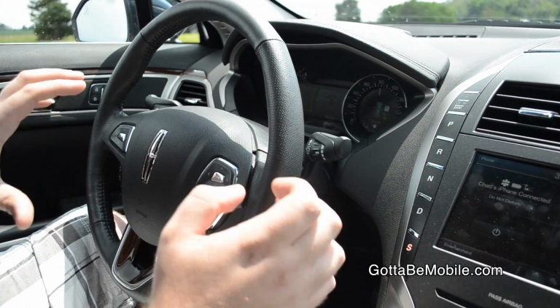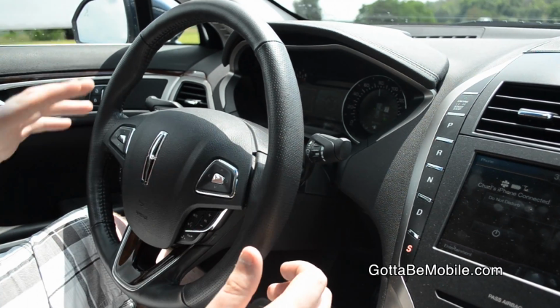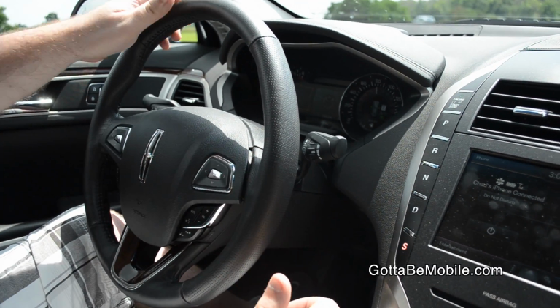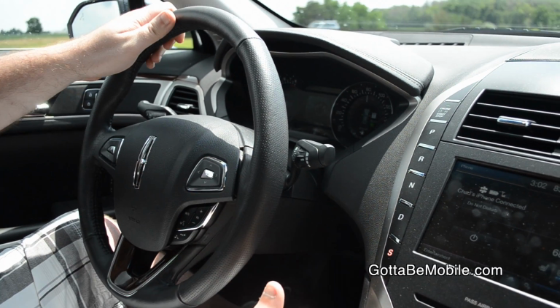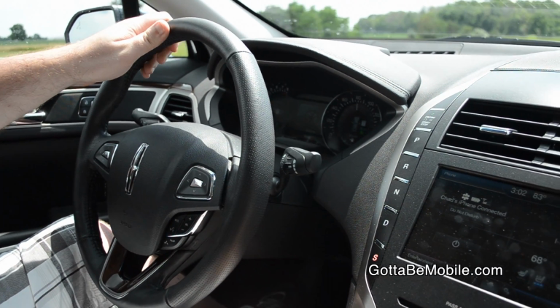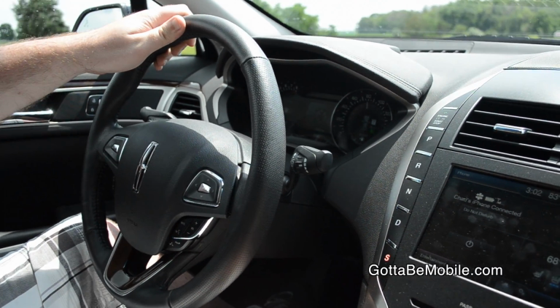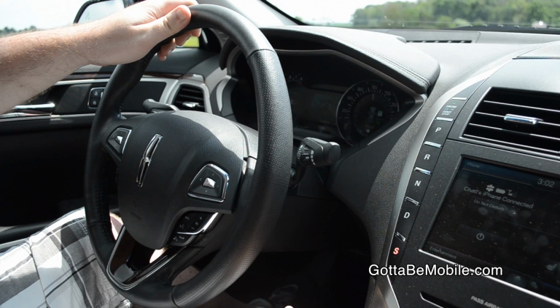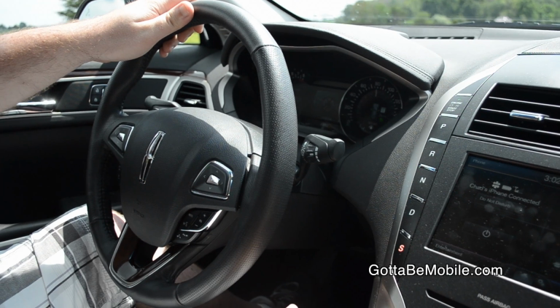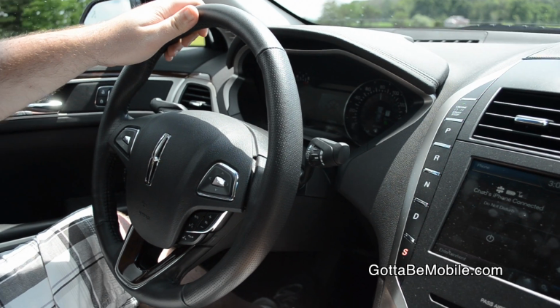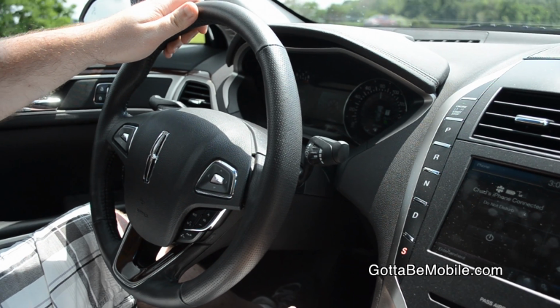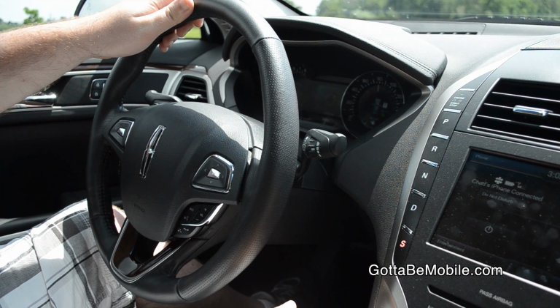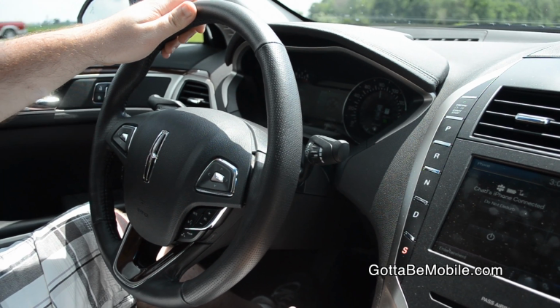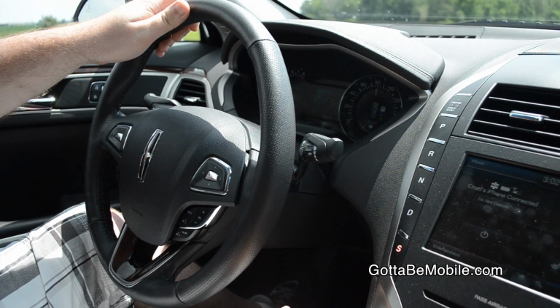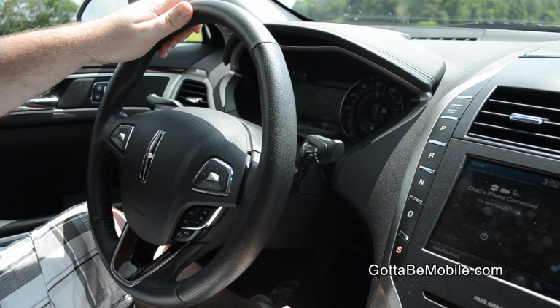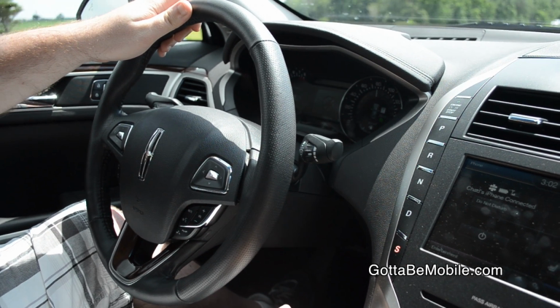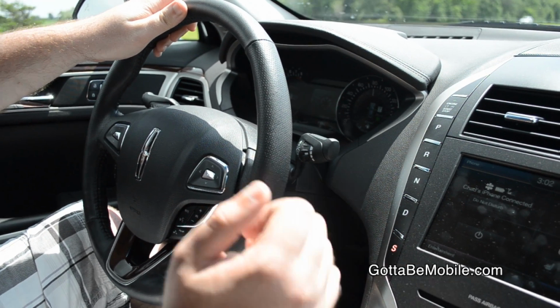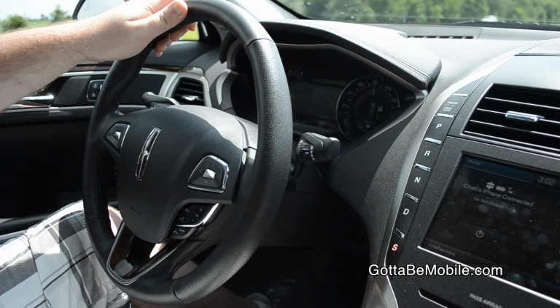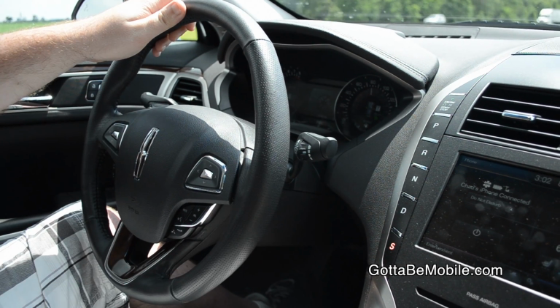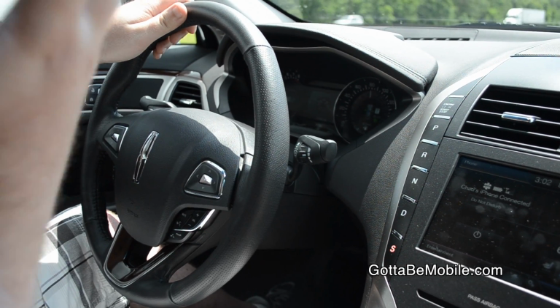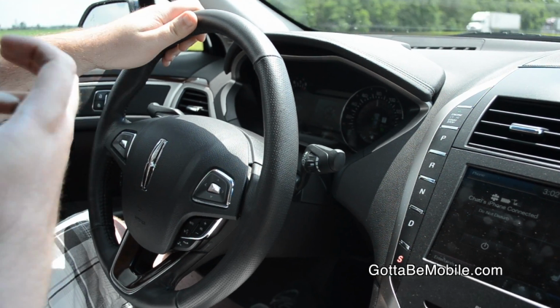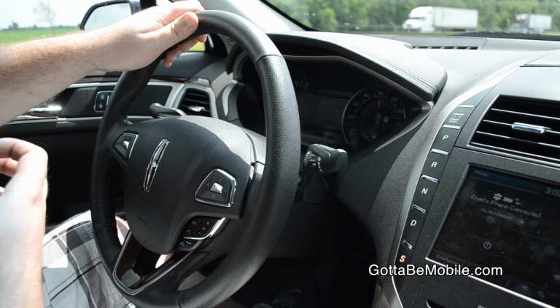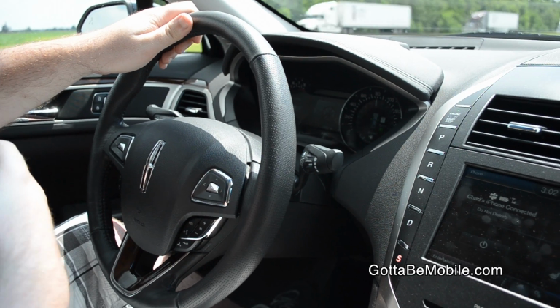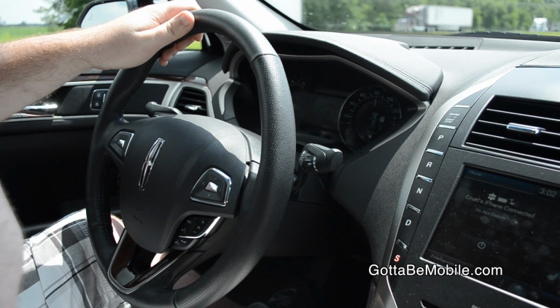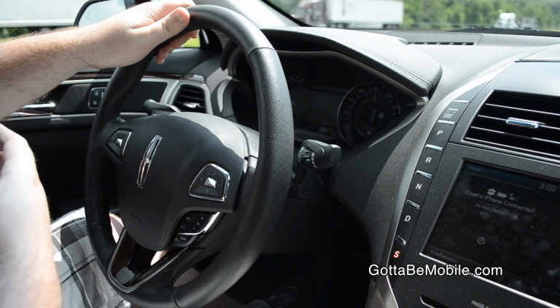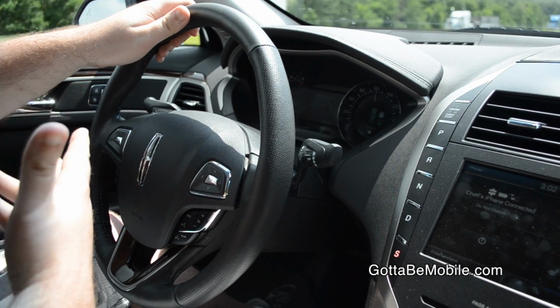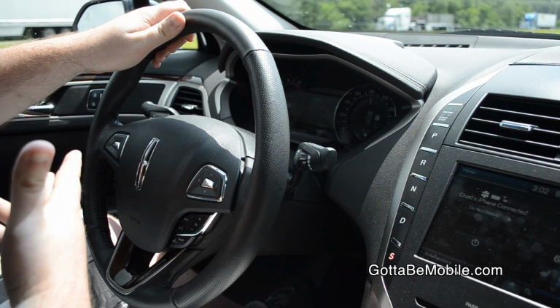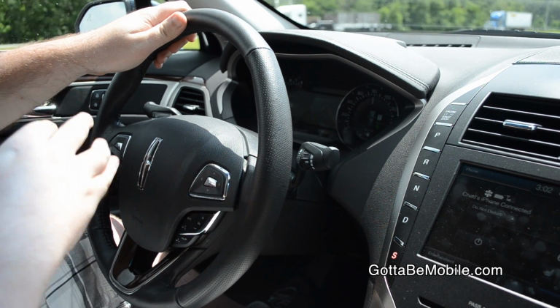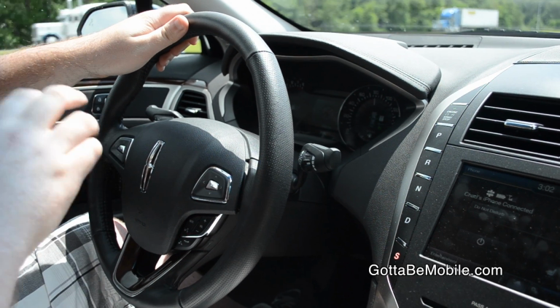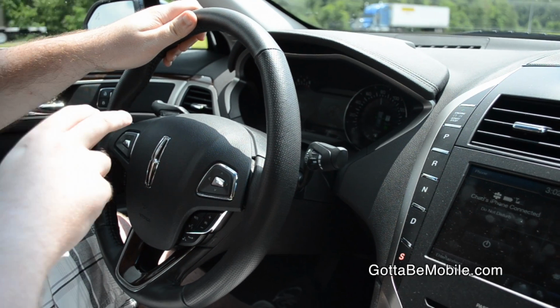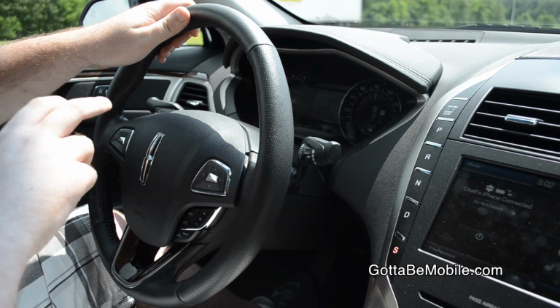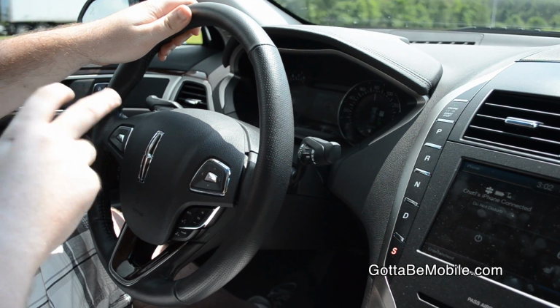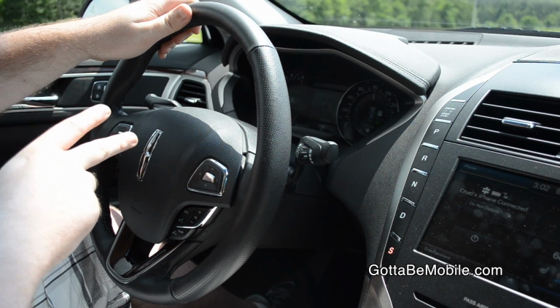Otherwise you're going to ping-pong down the road. But it adds just a little bit of torque, so if you are maybe not necessarily paying as much attention as you should be, or you've got a lot of other driver distractions going on — traffic, things like that — I think it's a great system.